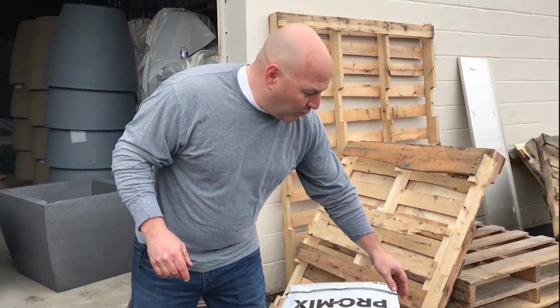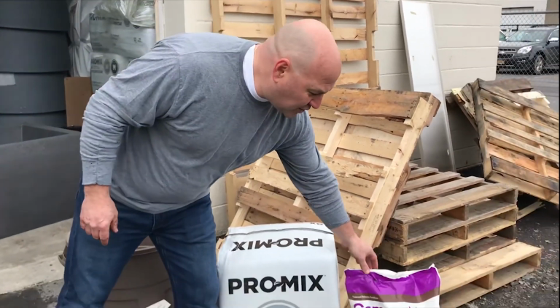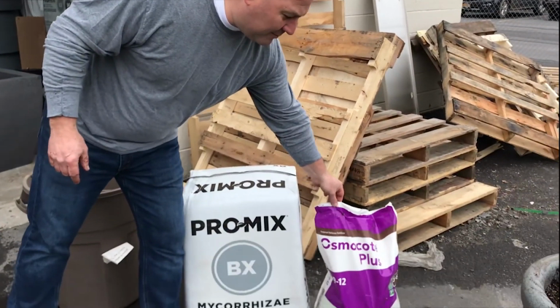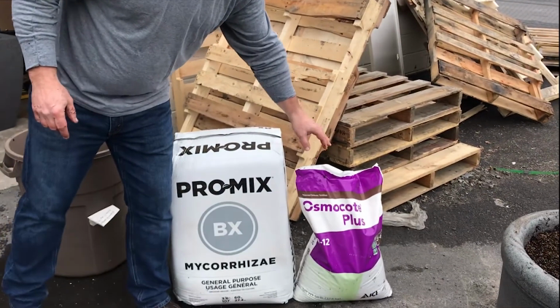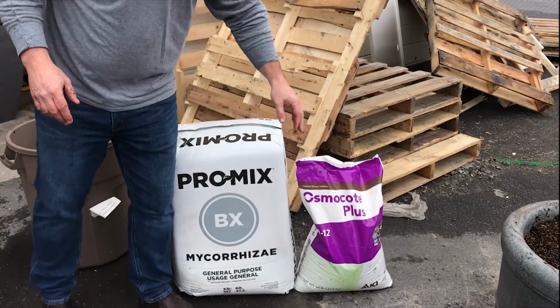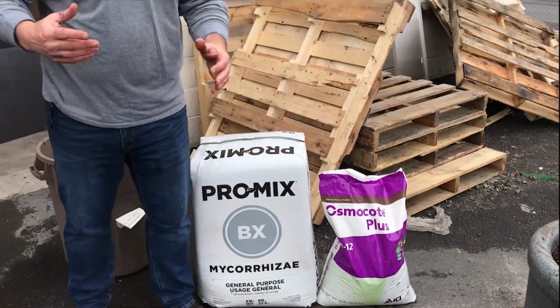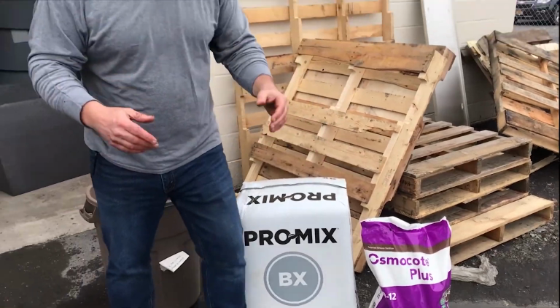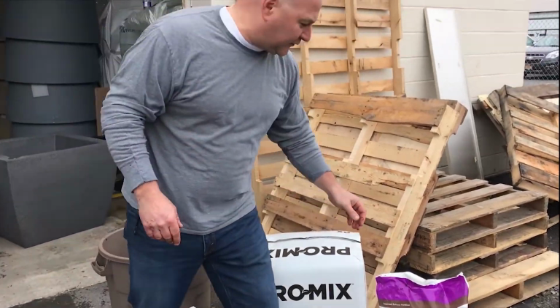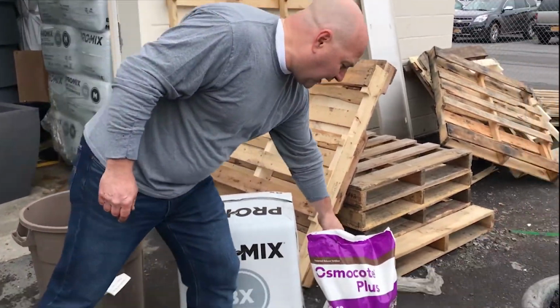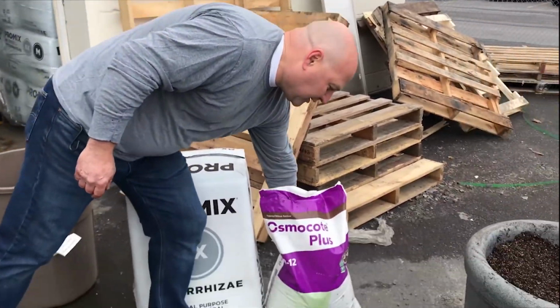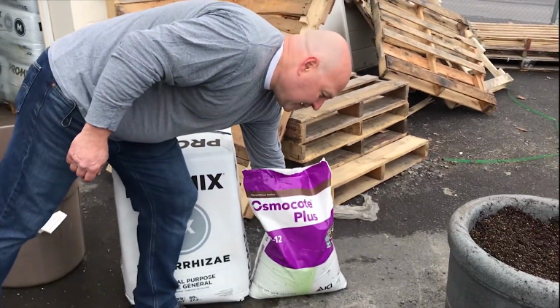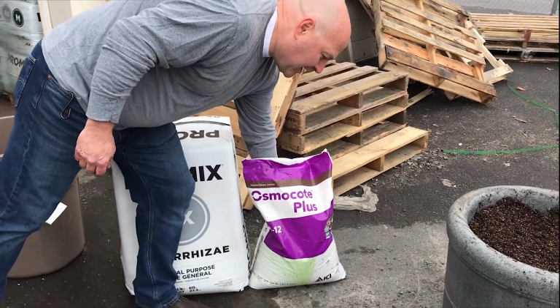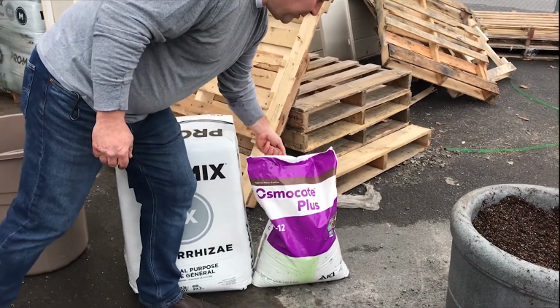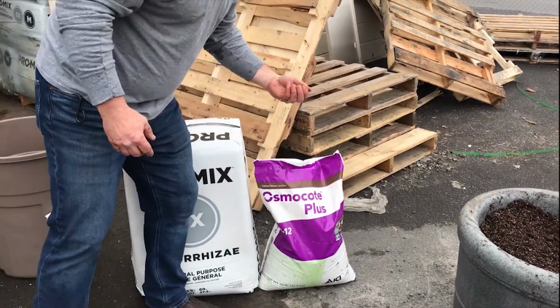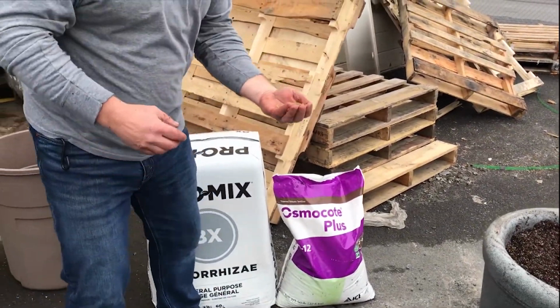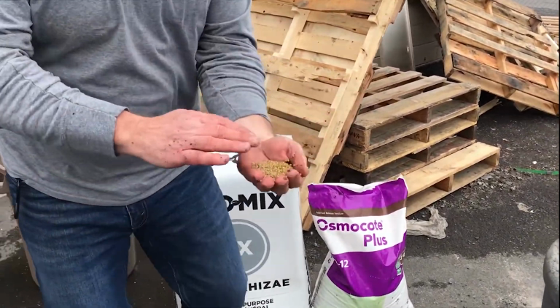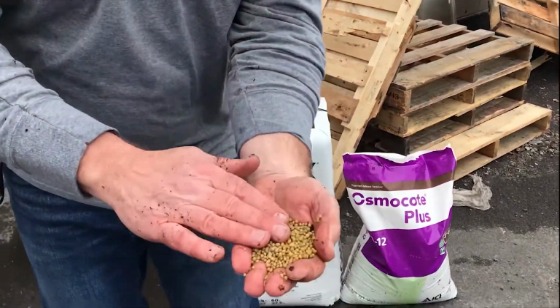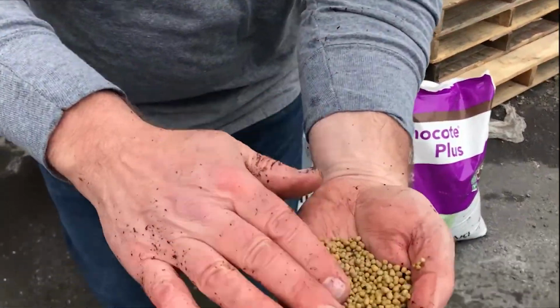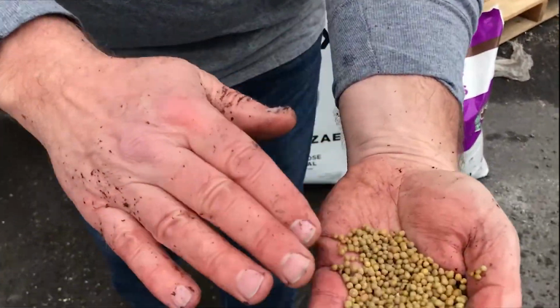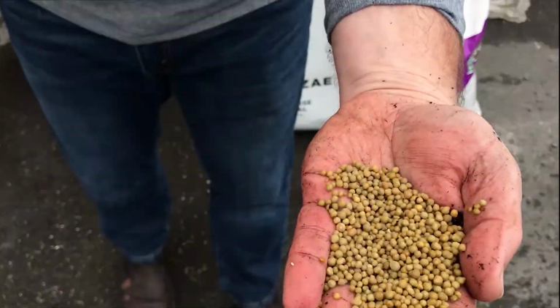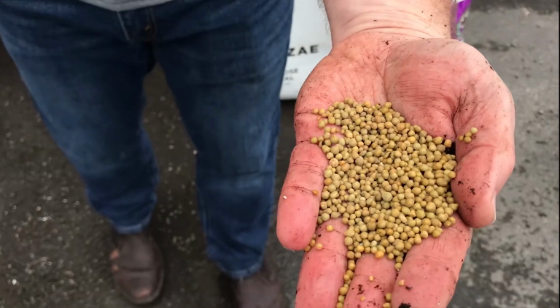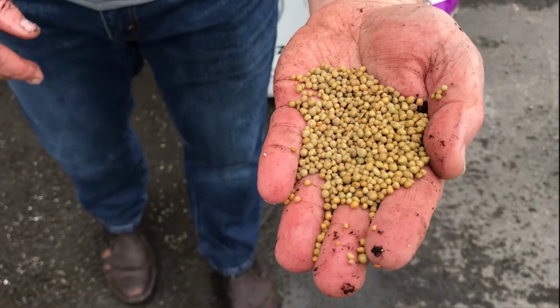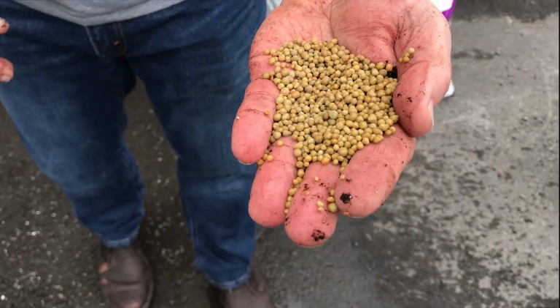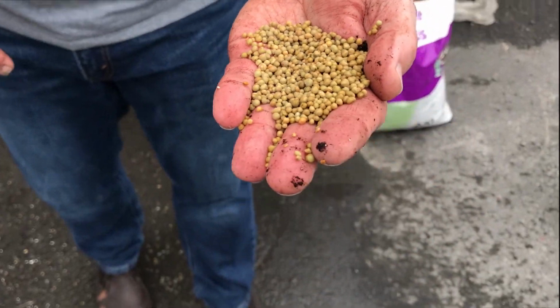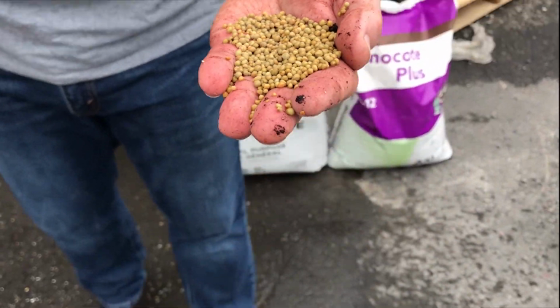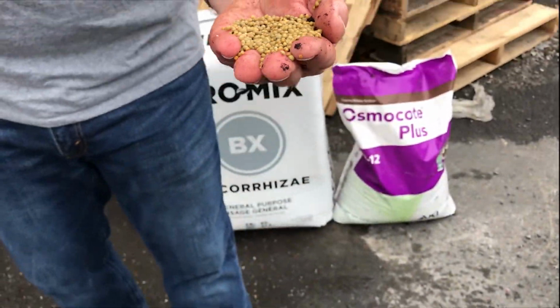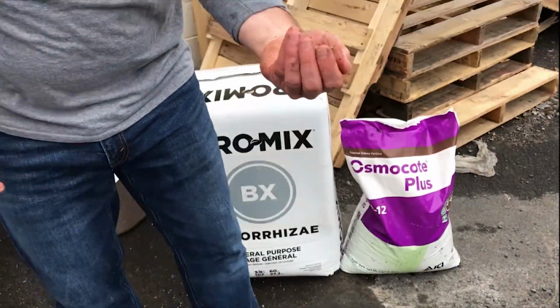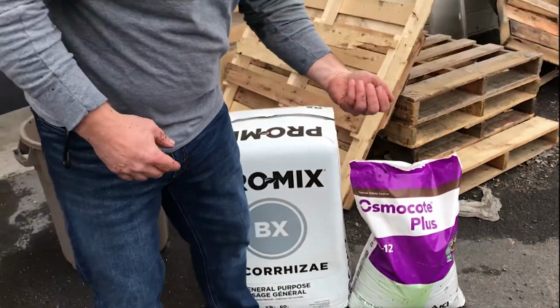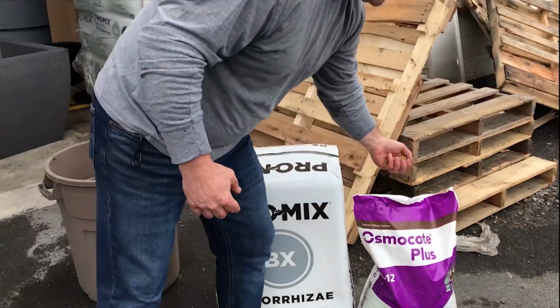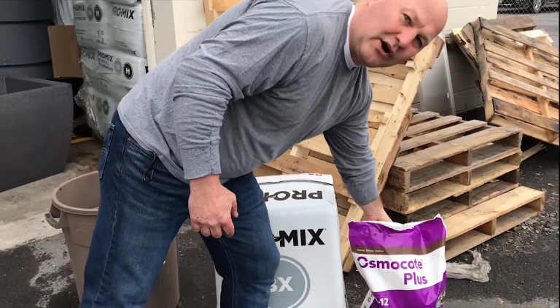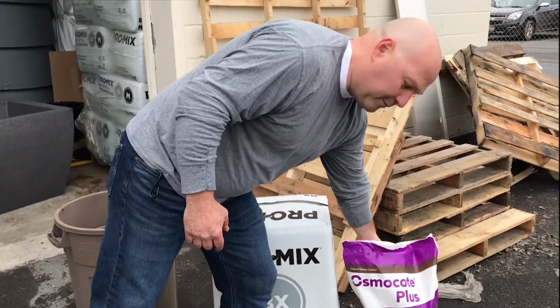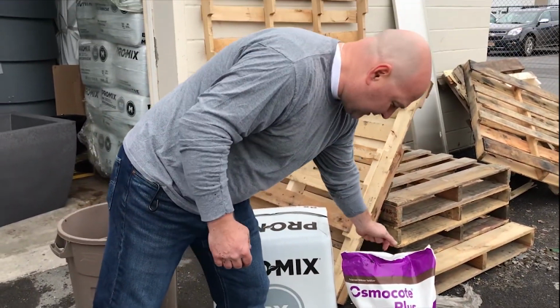We also recommend Osmocote, a slow-release fertilizer. If you're not familiar with Osmocote, it comes in nice easy pellets — they release nutrients over a period of time, and it's a great start for your plants.